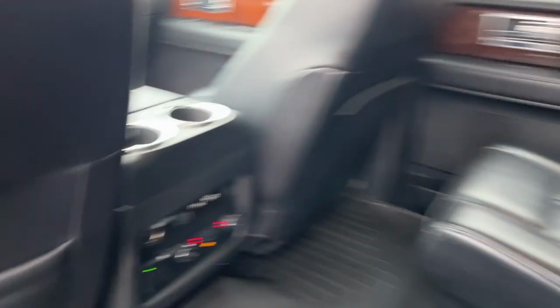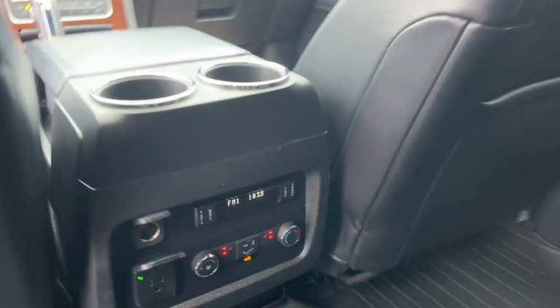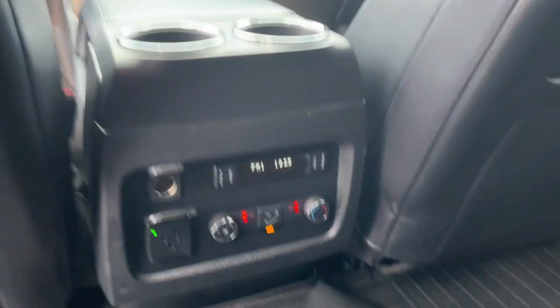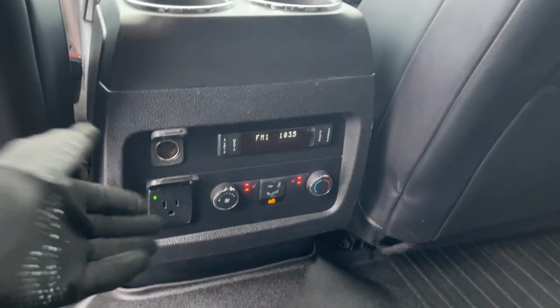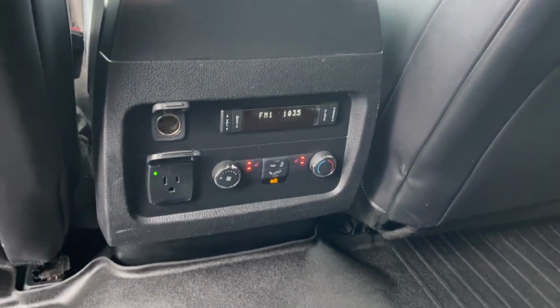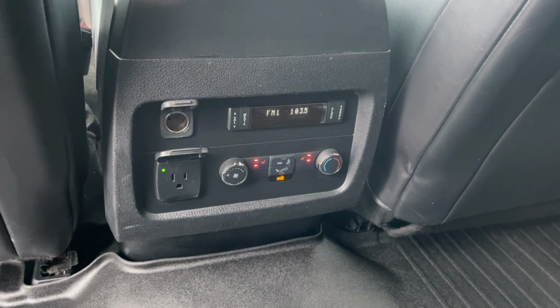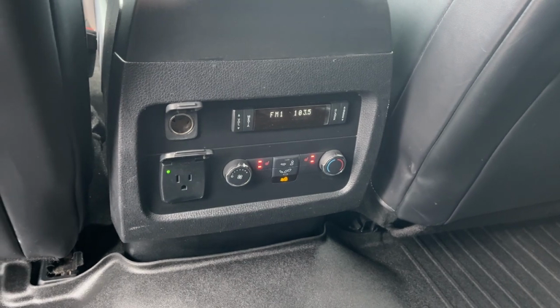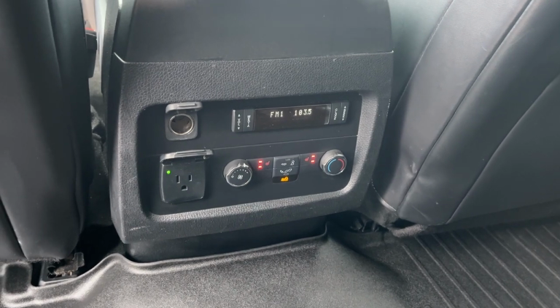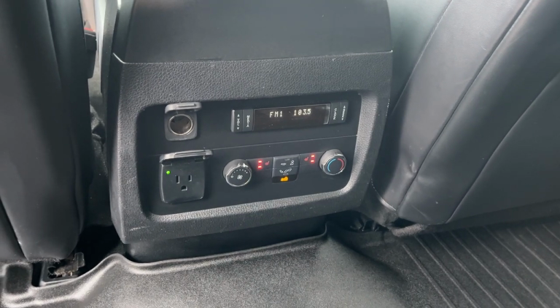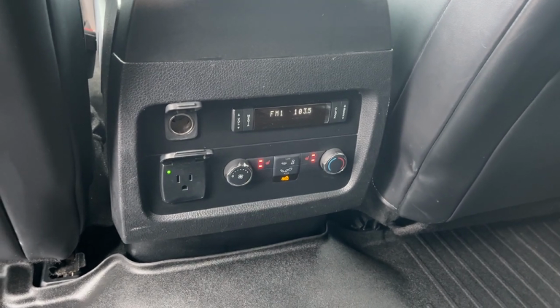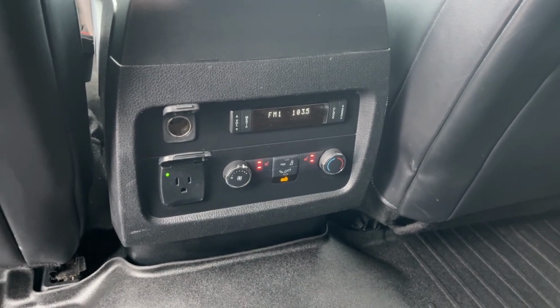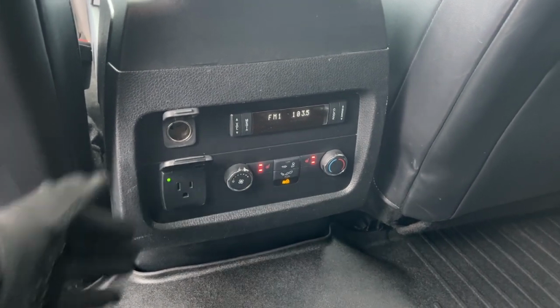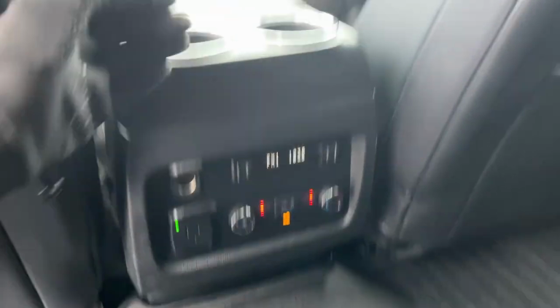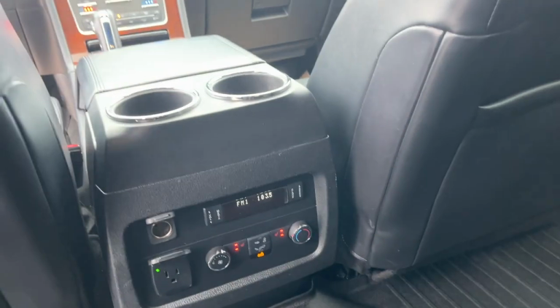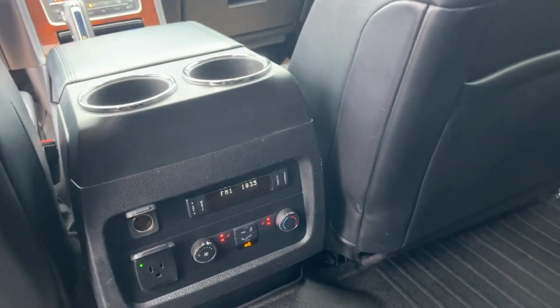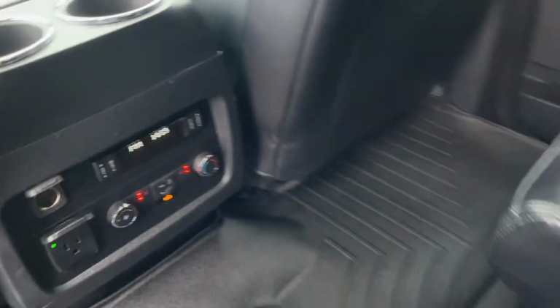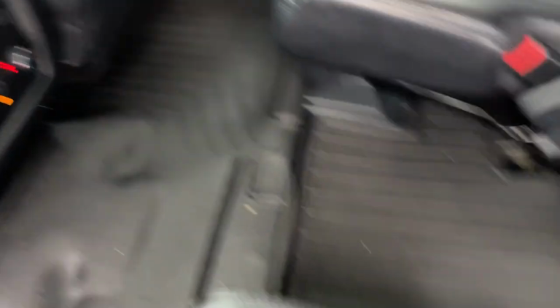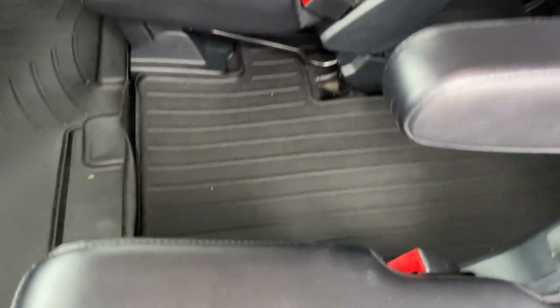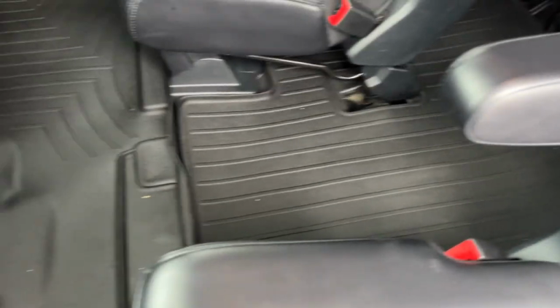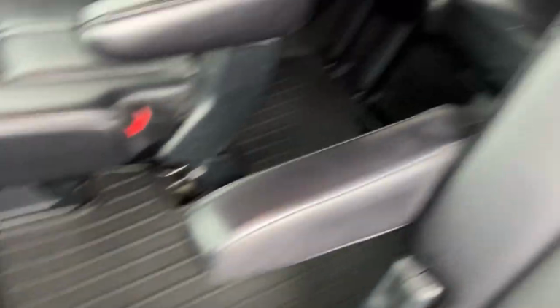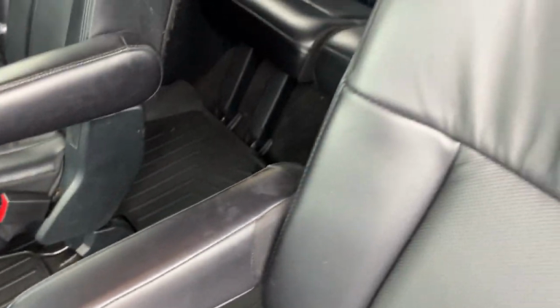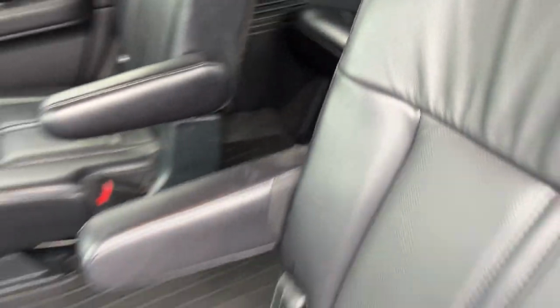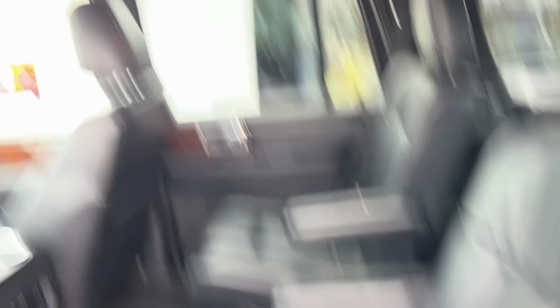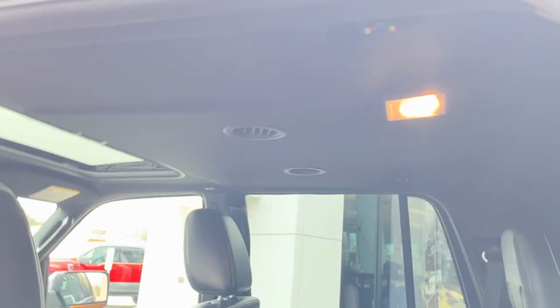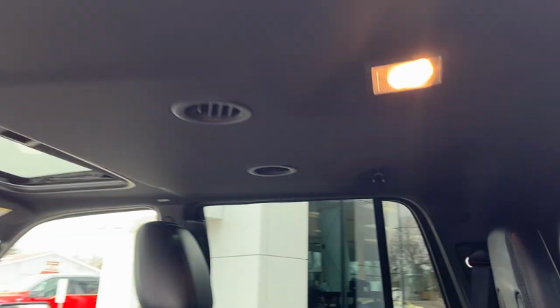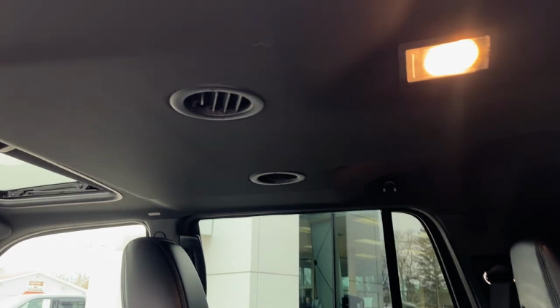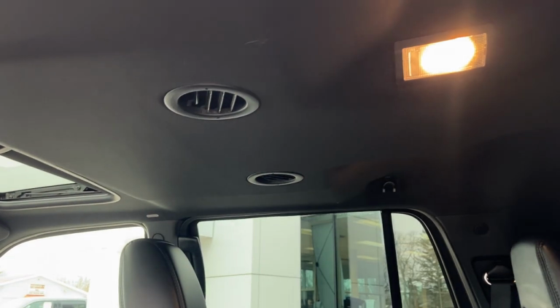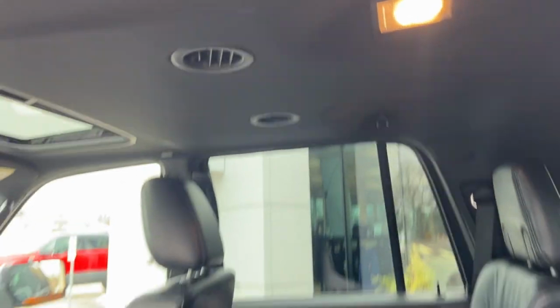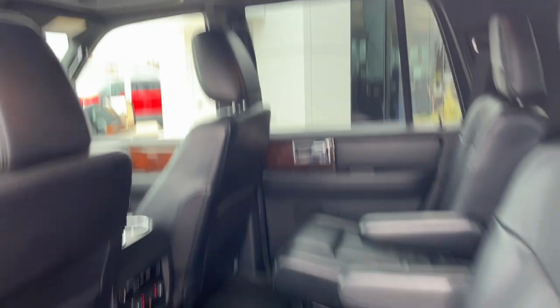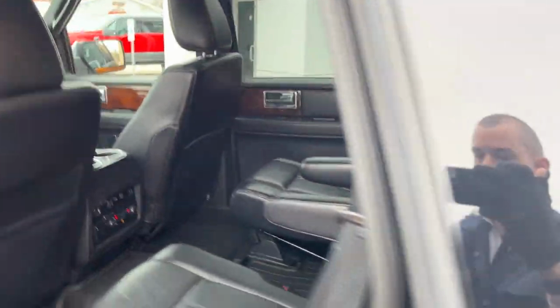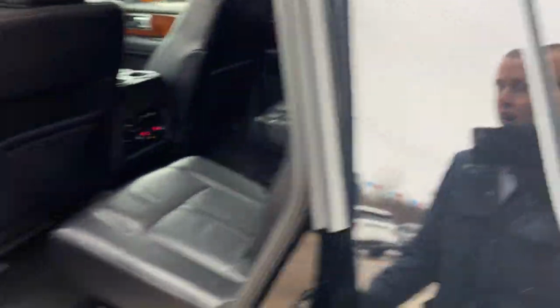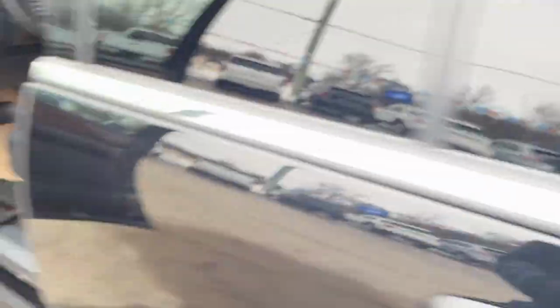Second row passengers enjoy their own climate controls as well as heated seats, and you have your different power options and cup holders. There are also nice WeatherTech floor mats throughout the vehicle, and the climate vents in the second row are on the roof, so it blows nice cold air on your head.